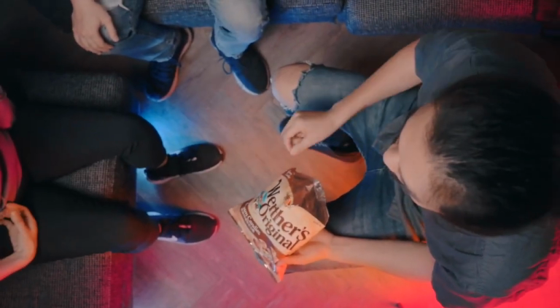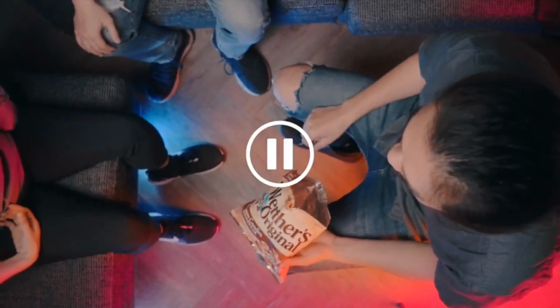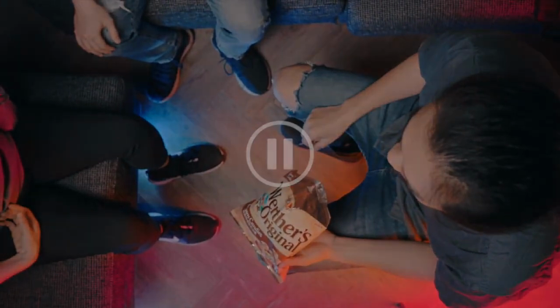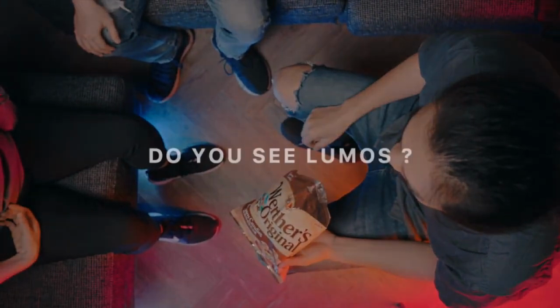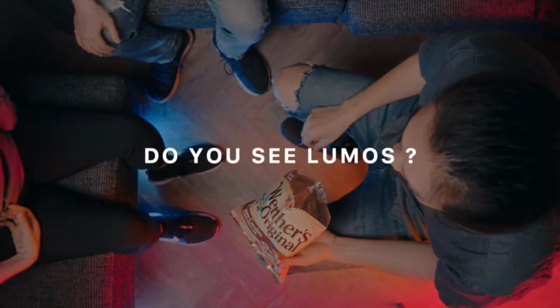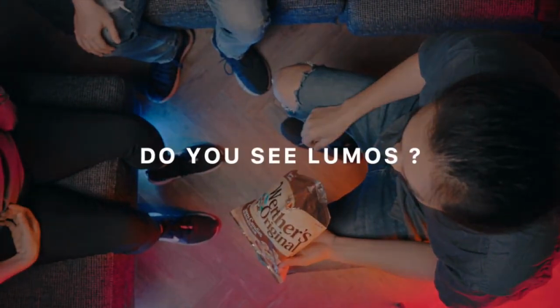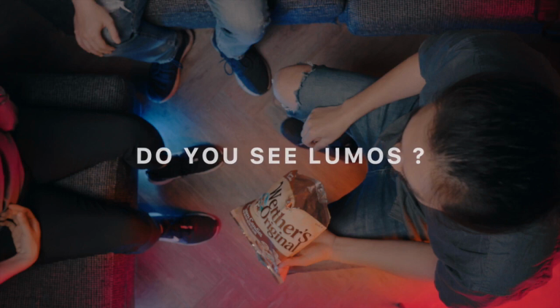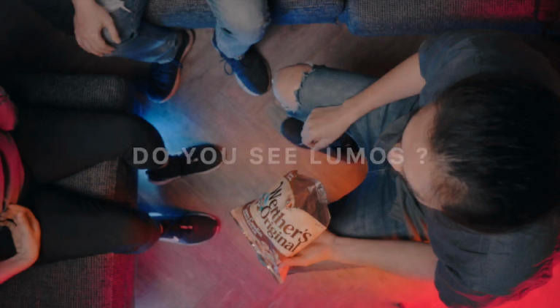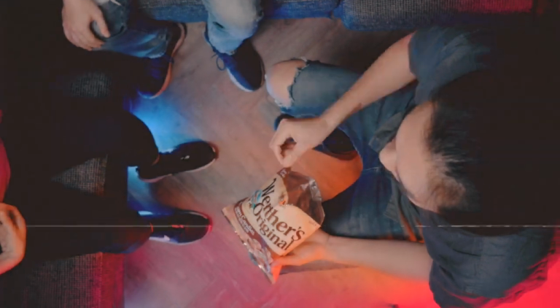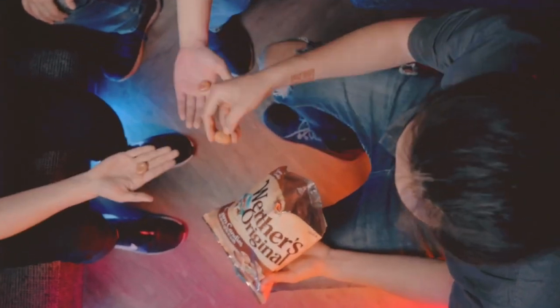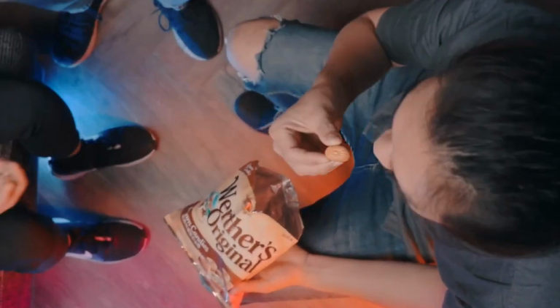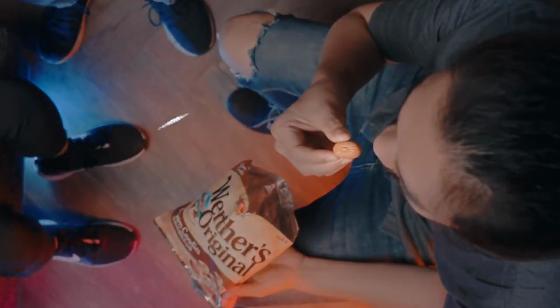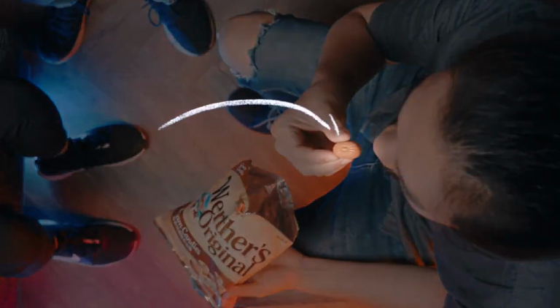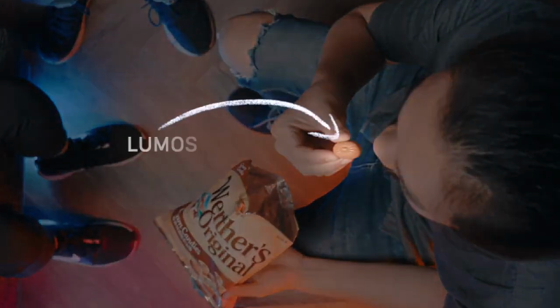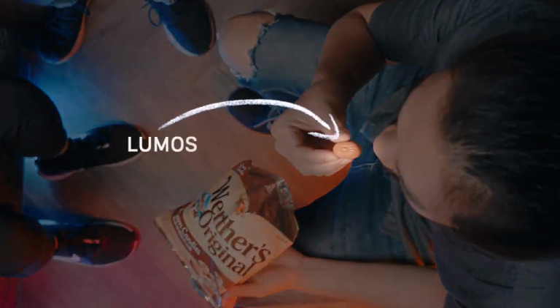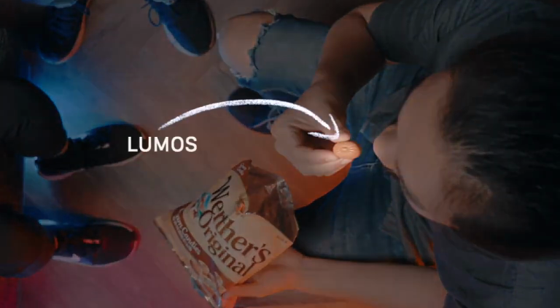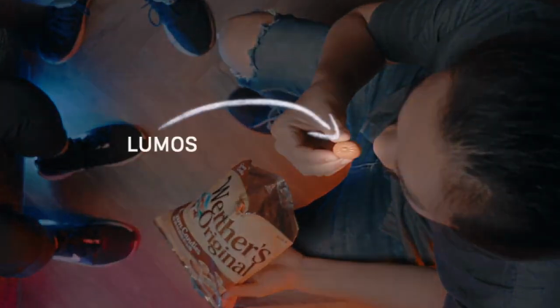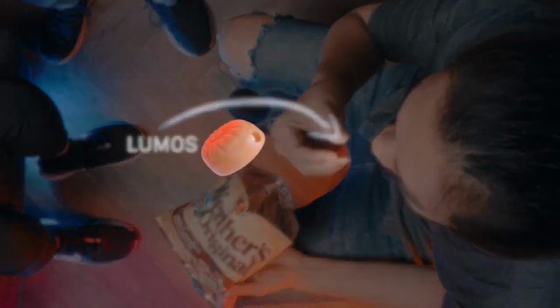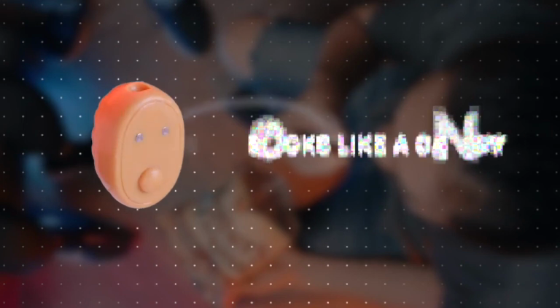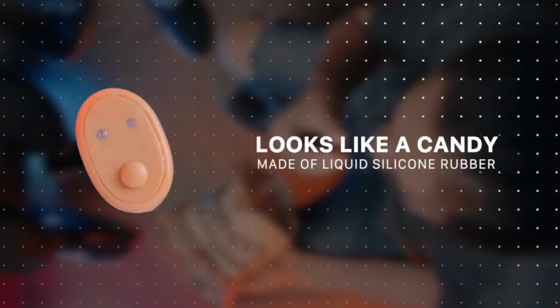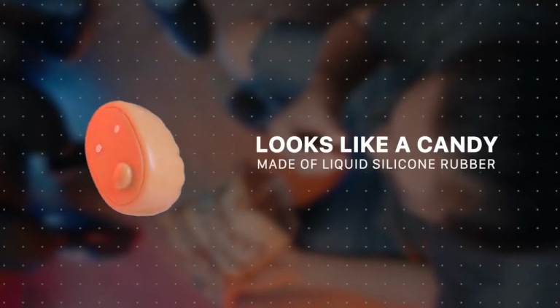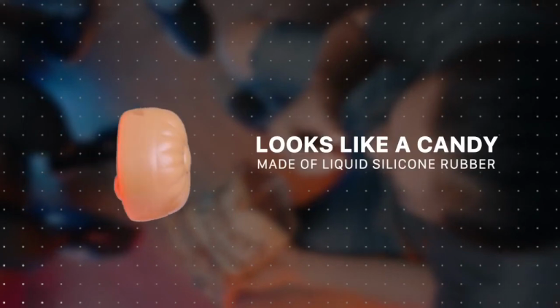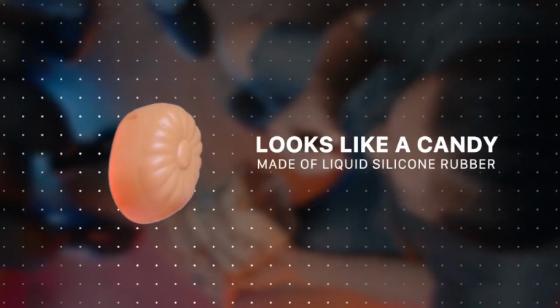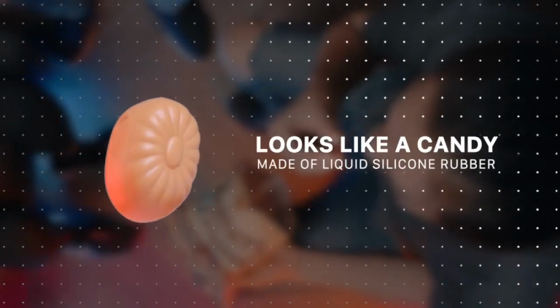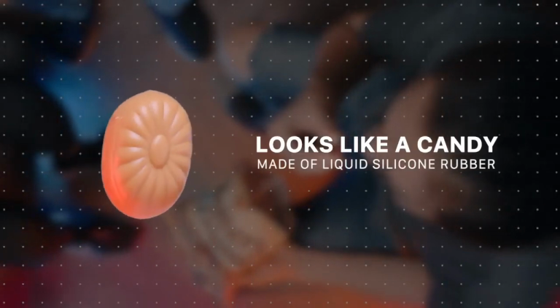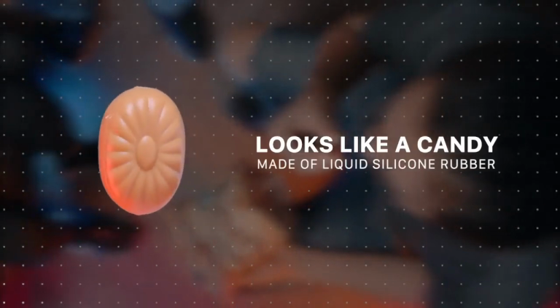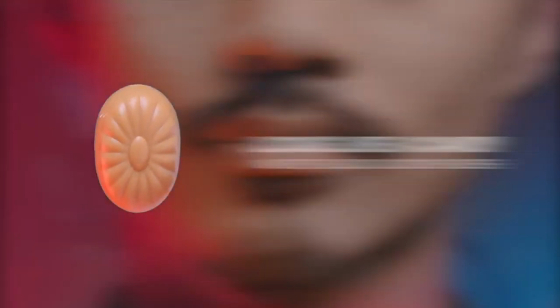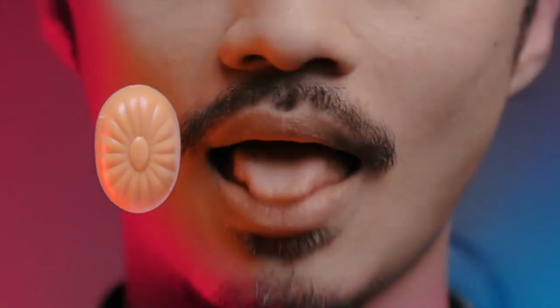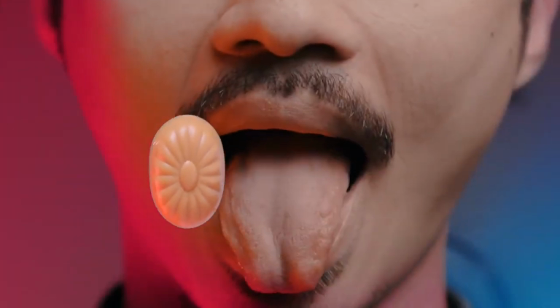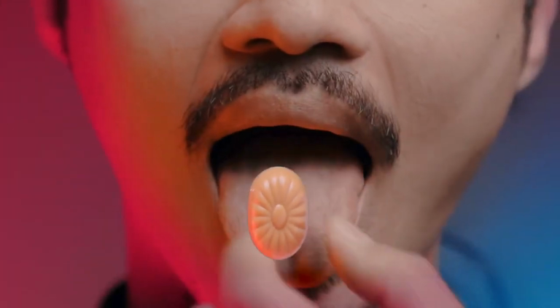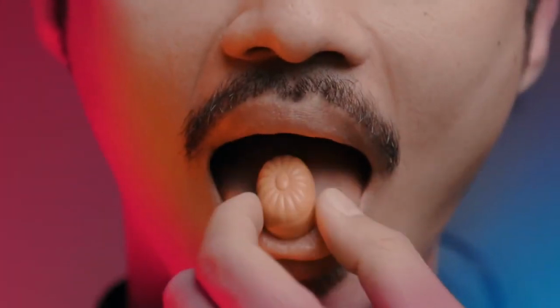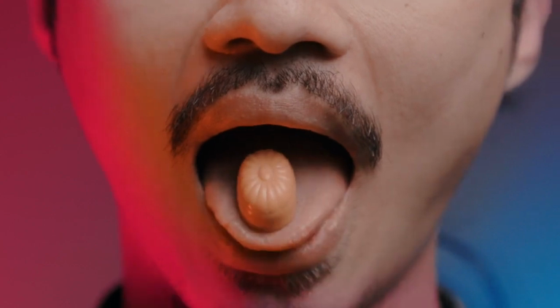Oh wait, do you see Lumos? Let's rewind. This candy is Lumos — because it looks like a candy, you can put it in your mouth or clean it and no one notices.